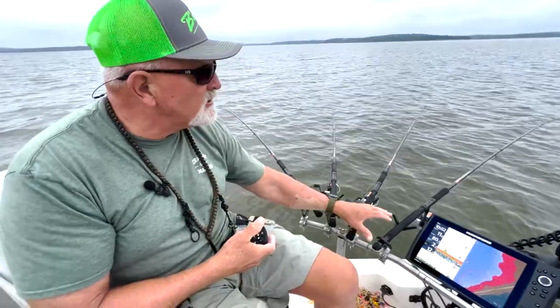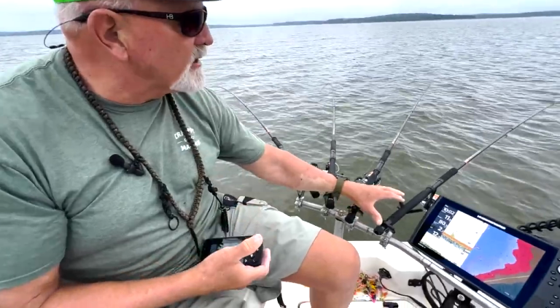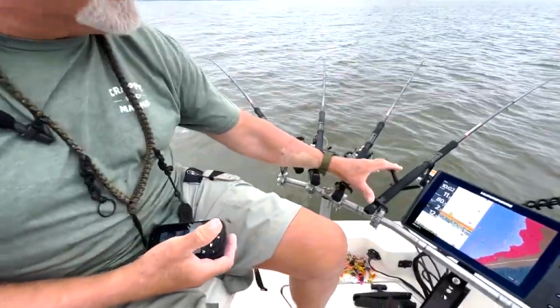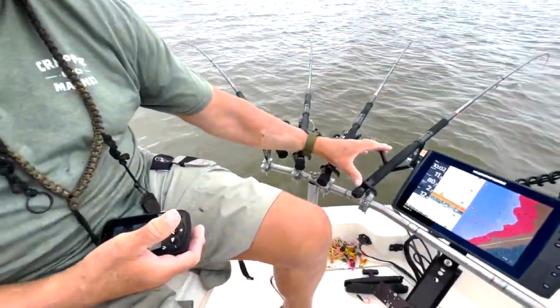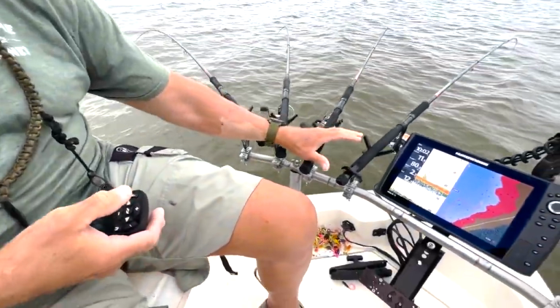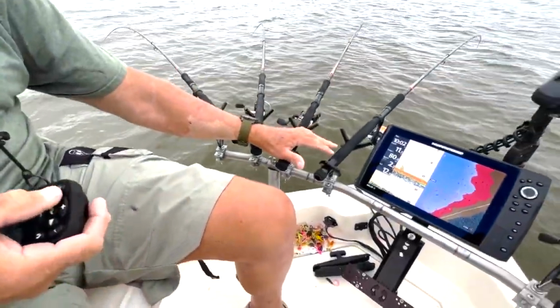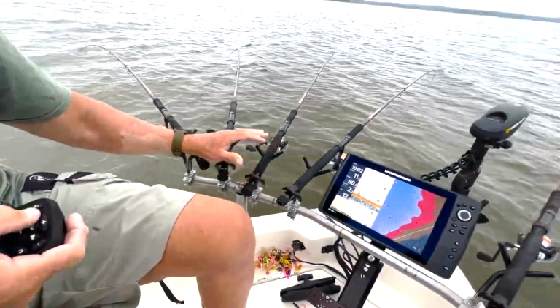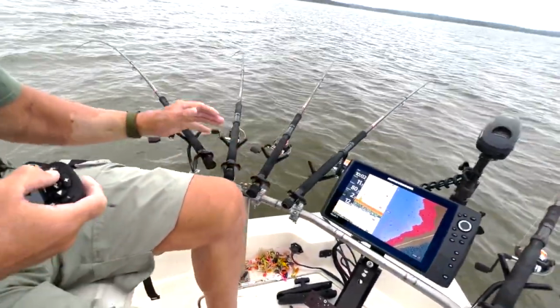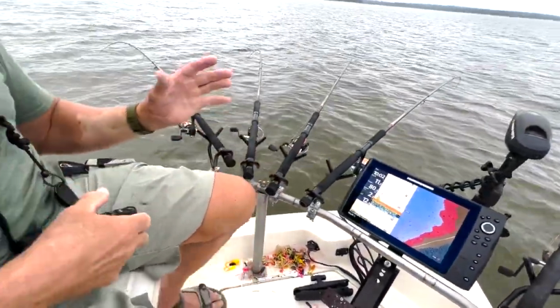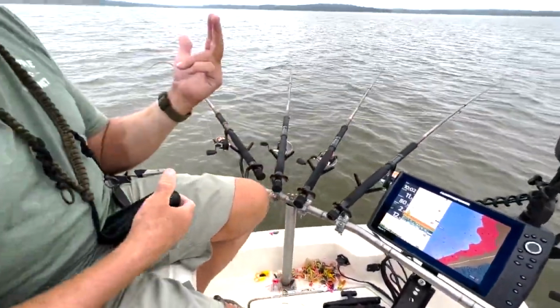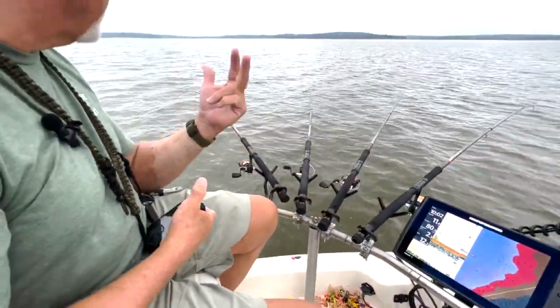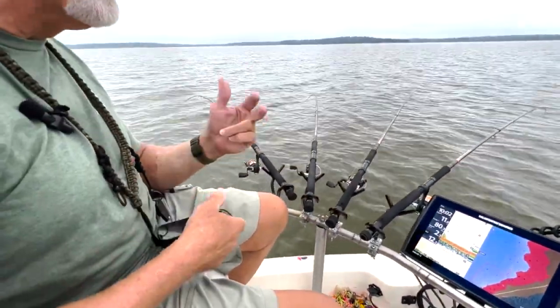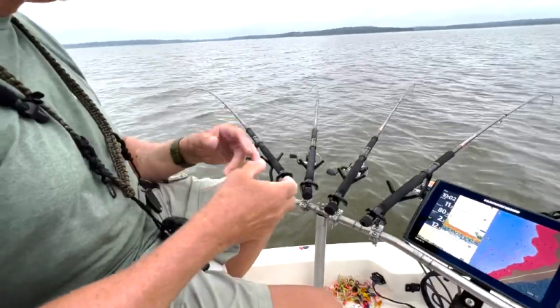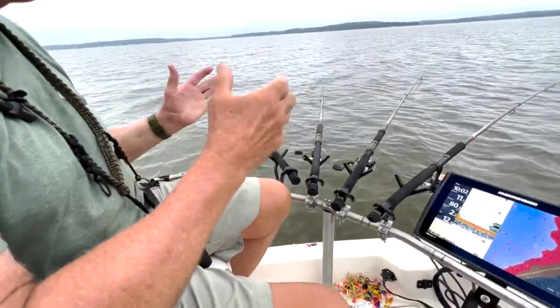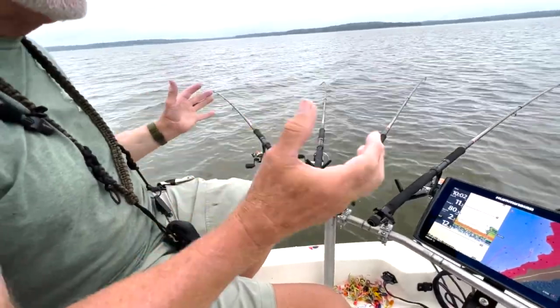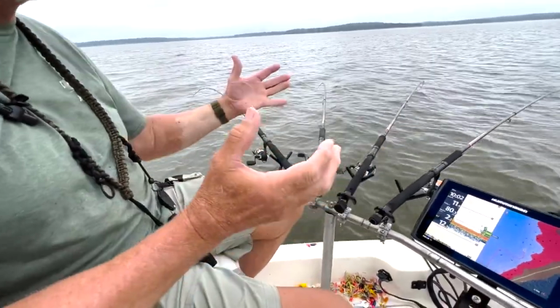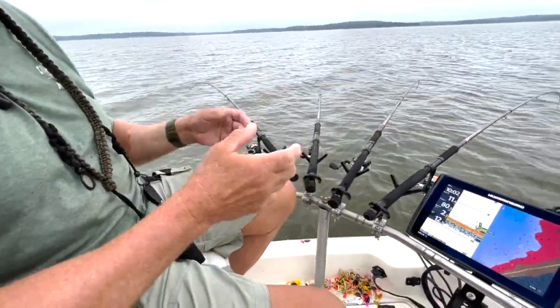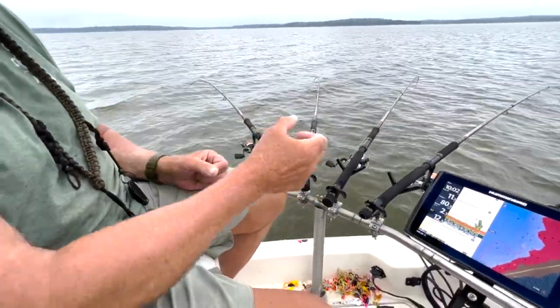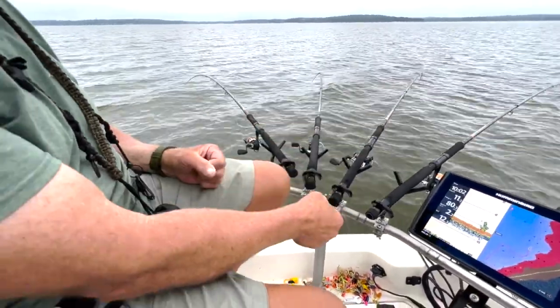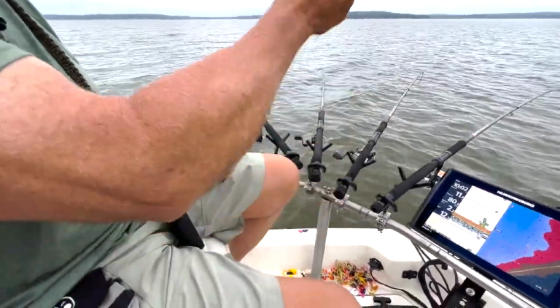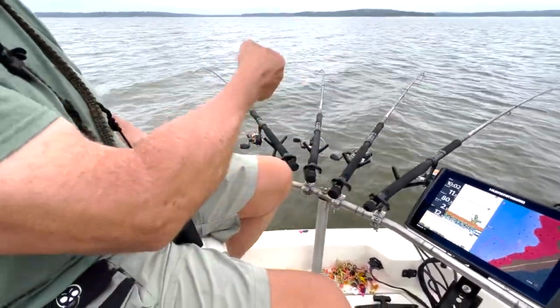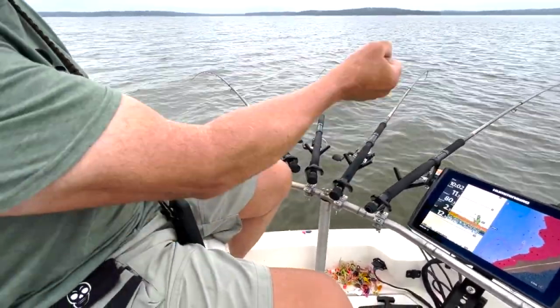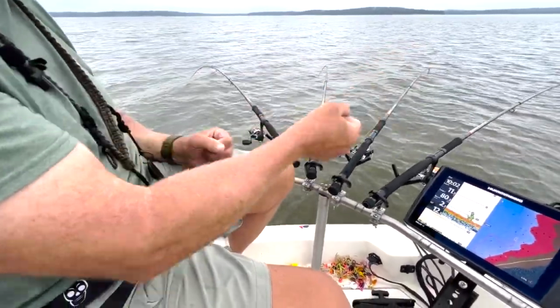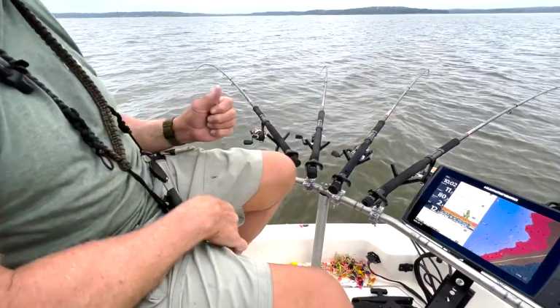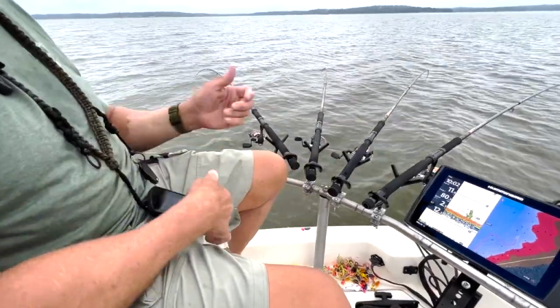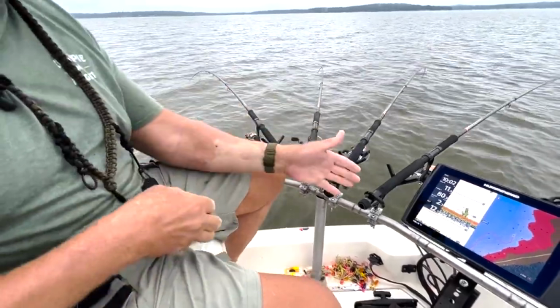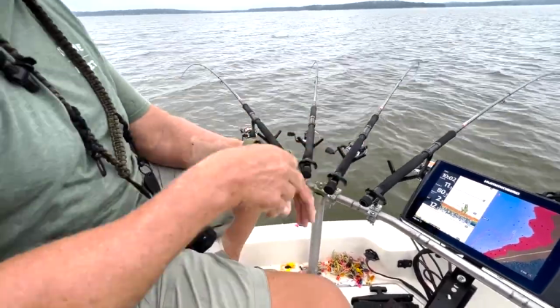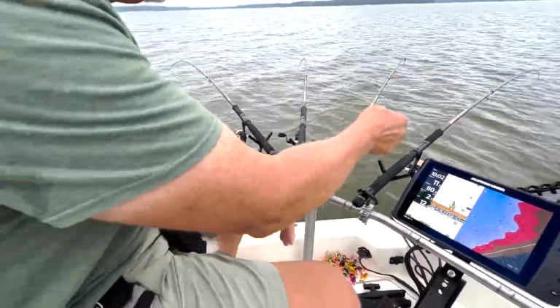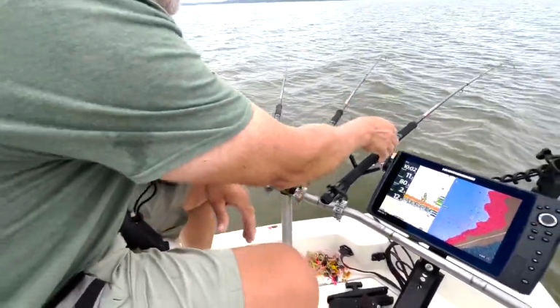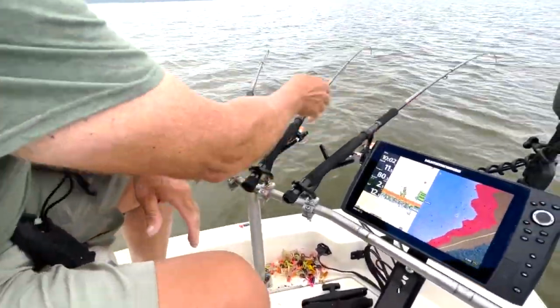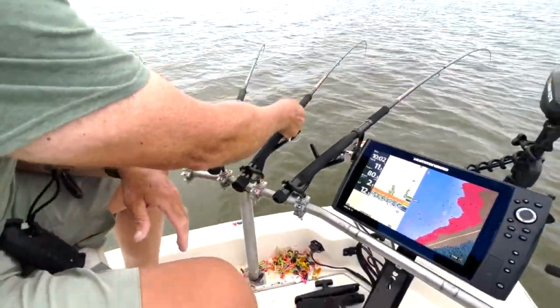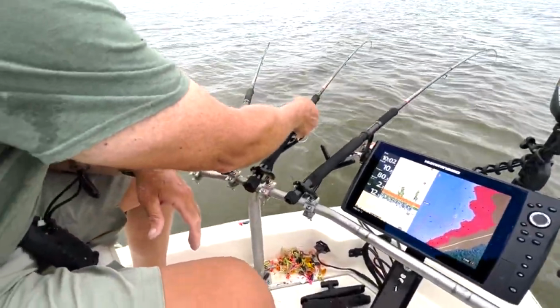Notice I have the gunslingers in there and there's a reason for that. If you're sitting there with a V holder and you're running at 1.7 miles an hour, you got to come up and try to get that out of the rod holder when we get a bite.